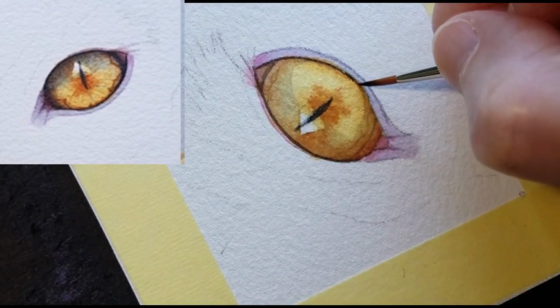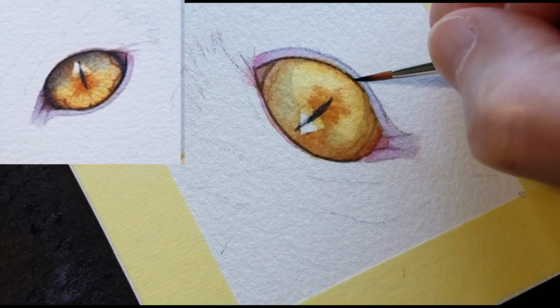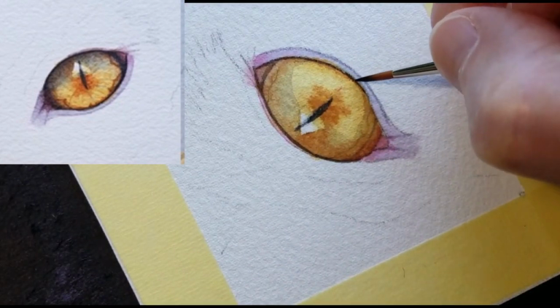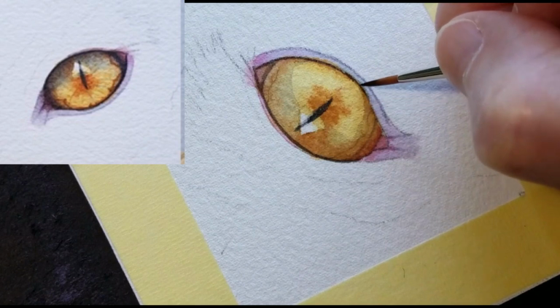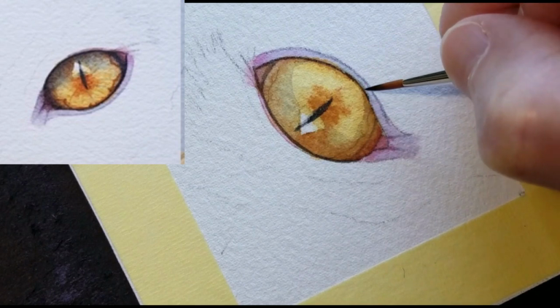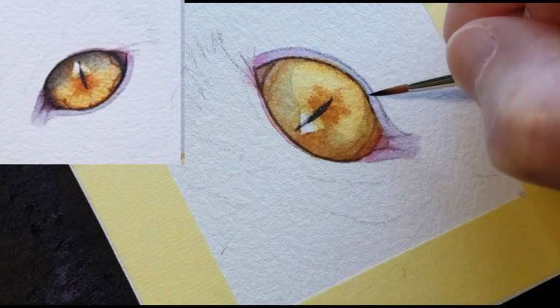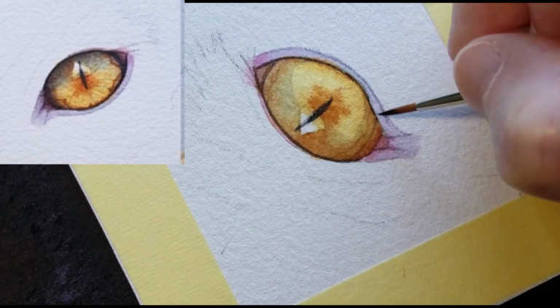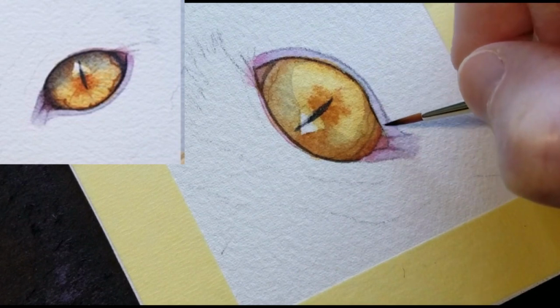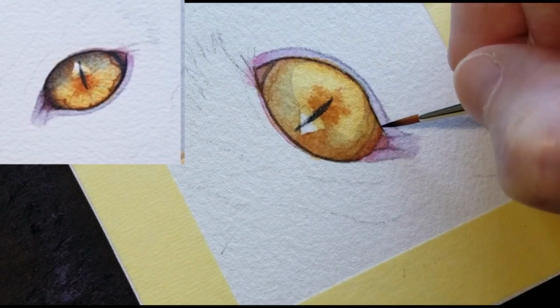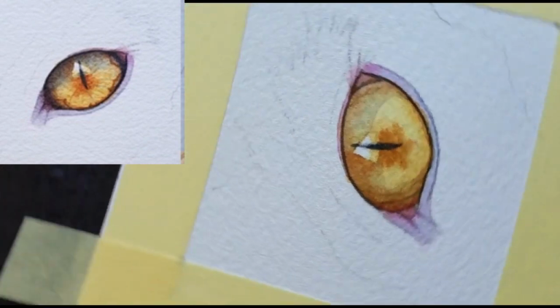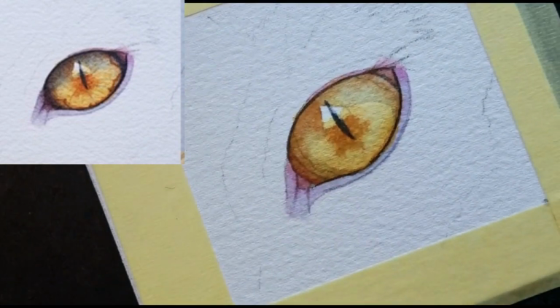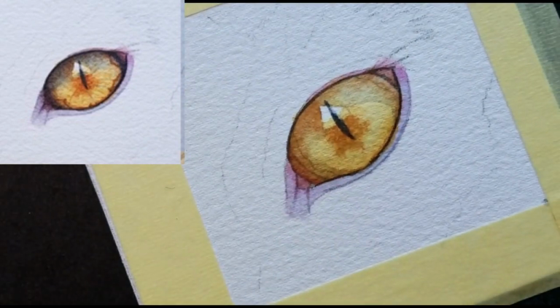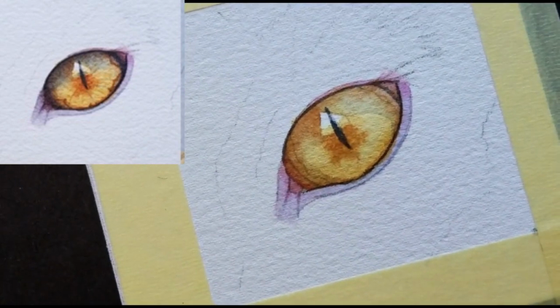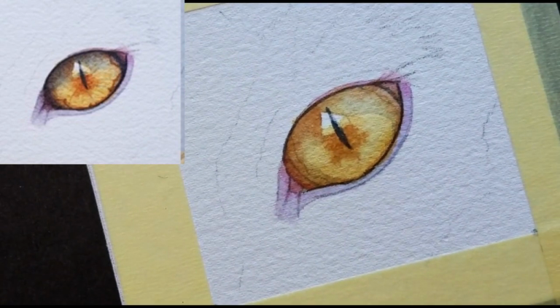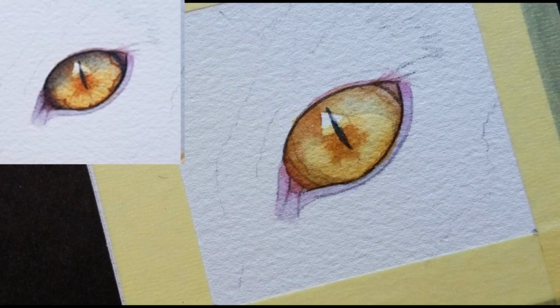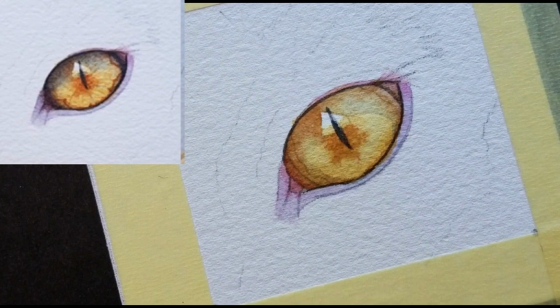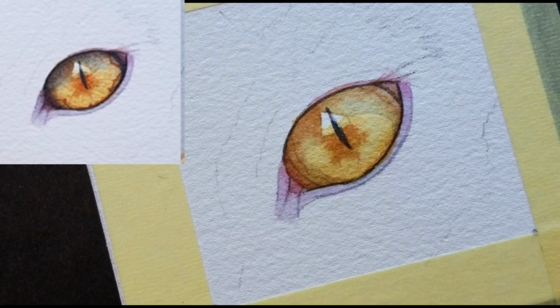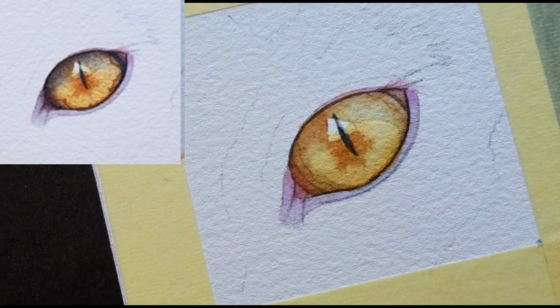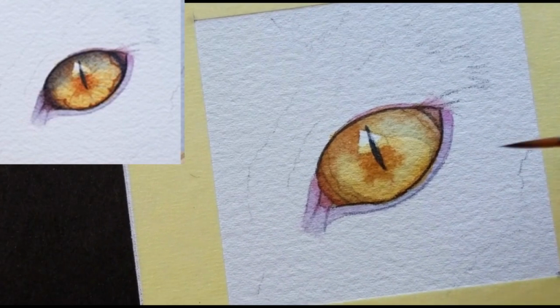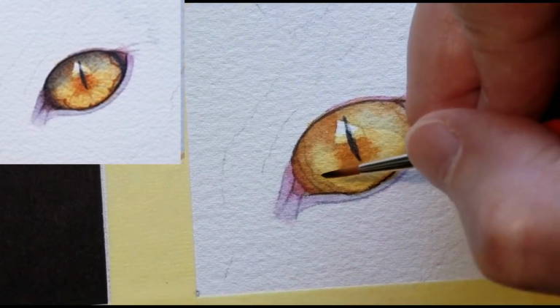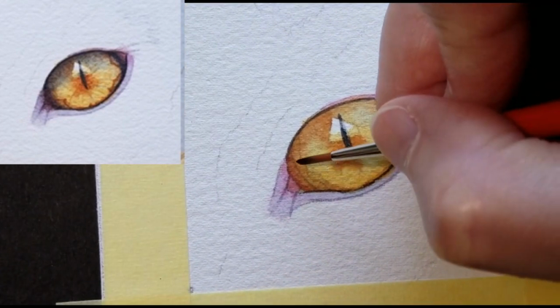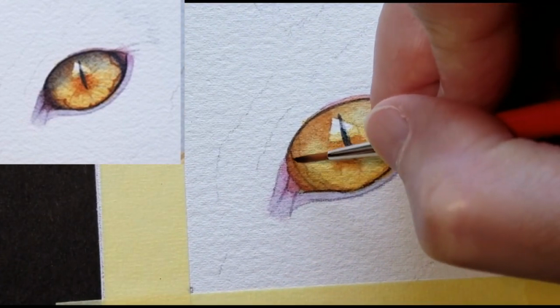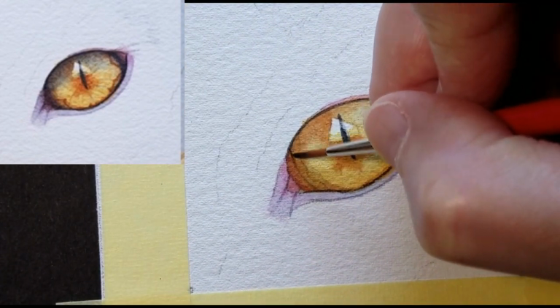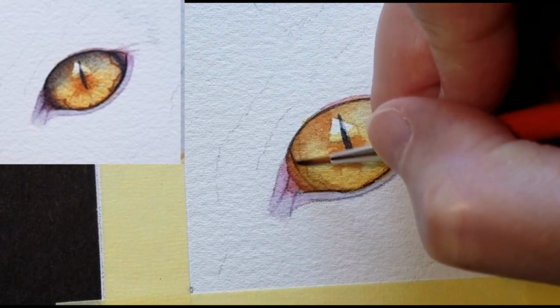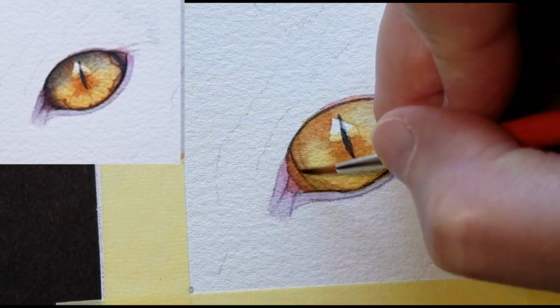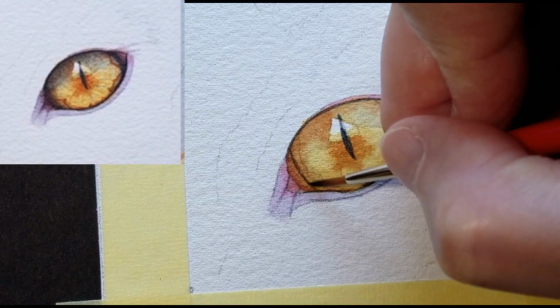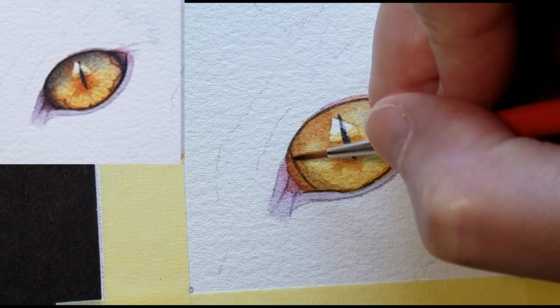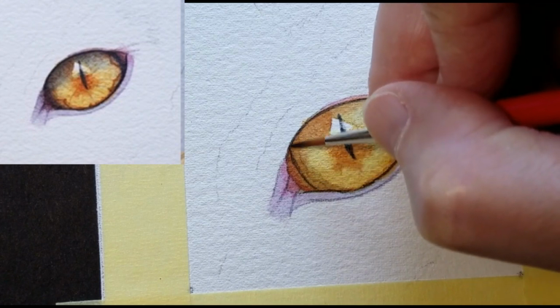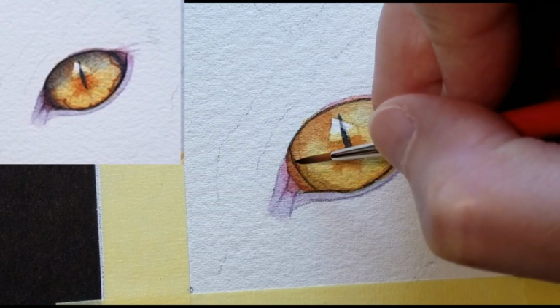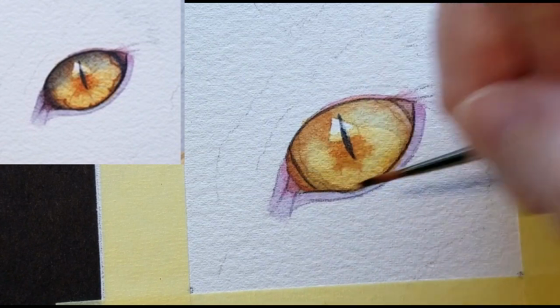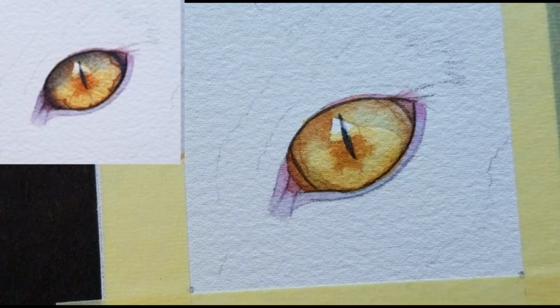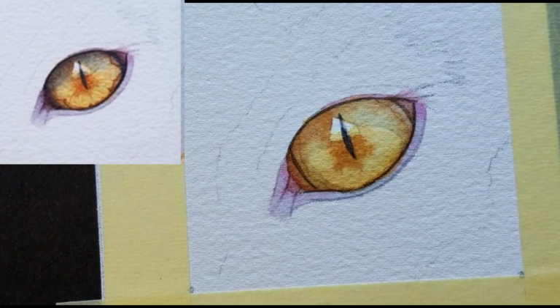I always love the effect when you reinforce the darkest parts — everything seems to pop. Here's the inner edge of the iris, which will eventually be hidden in shadow.